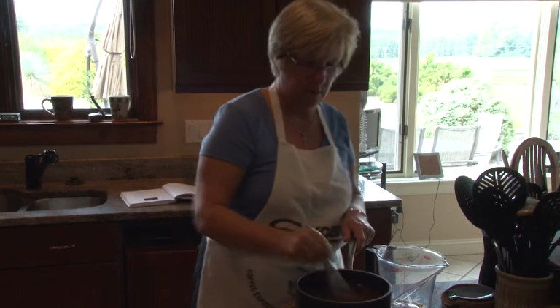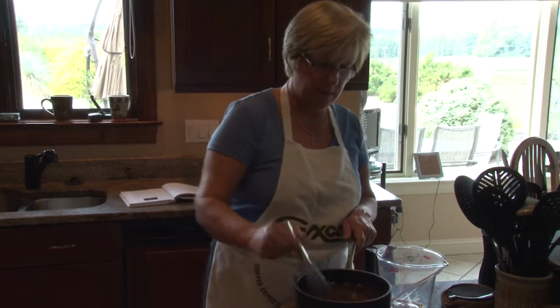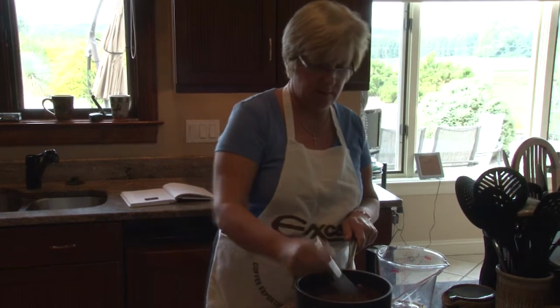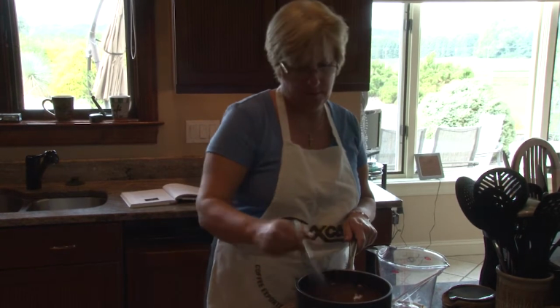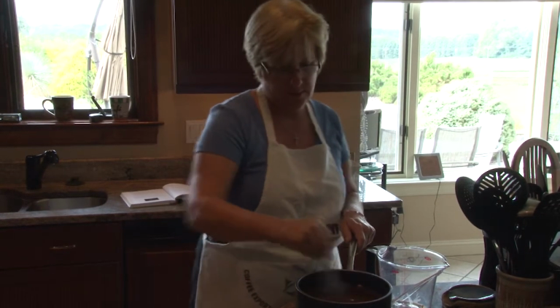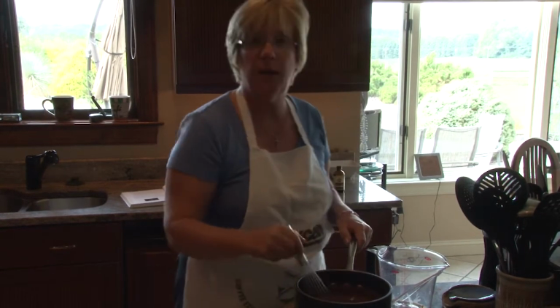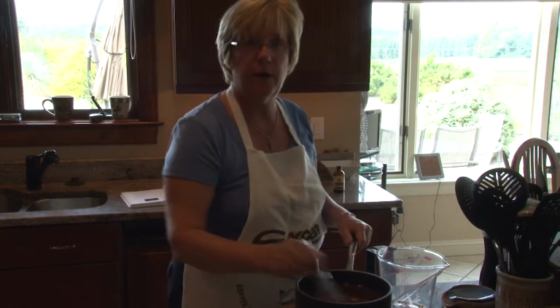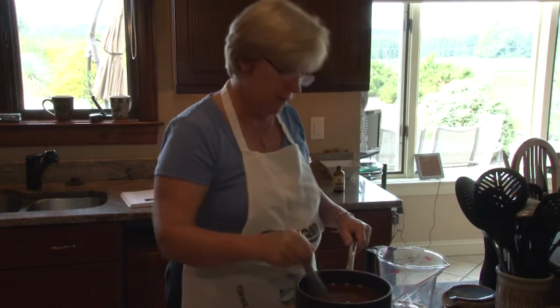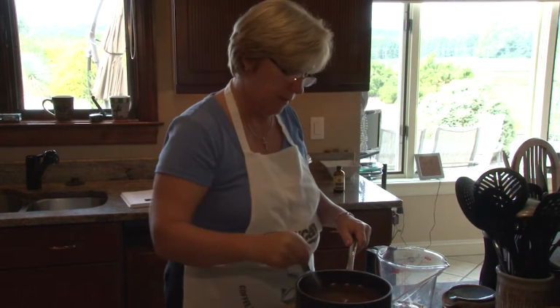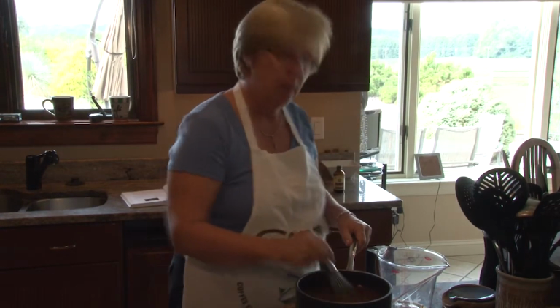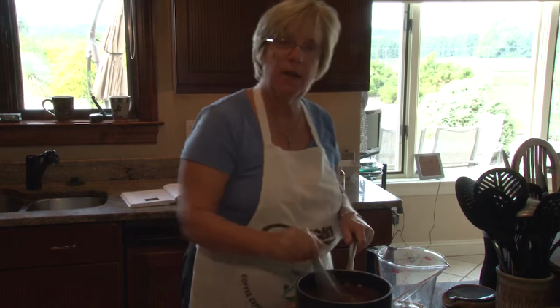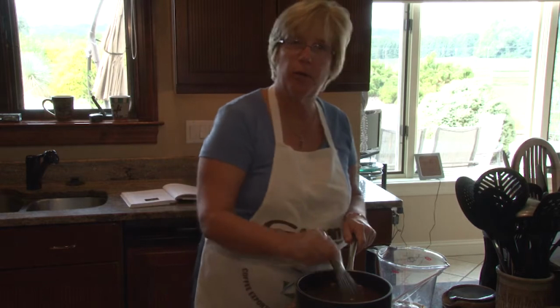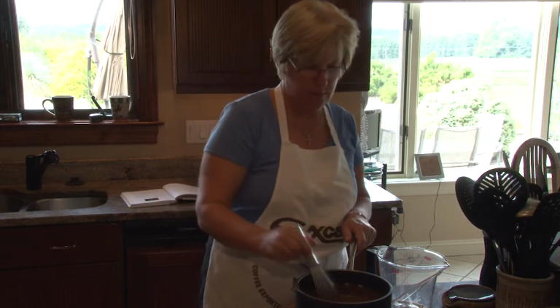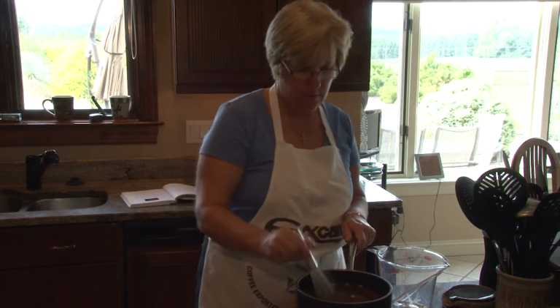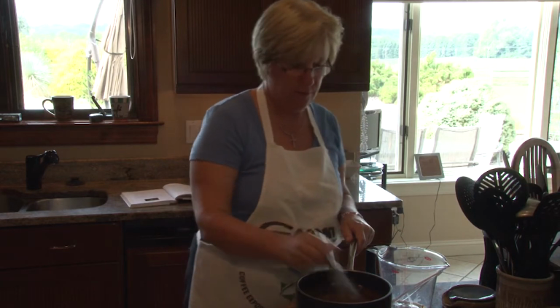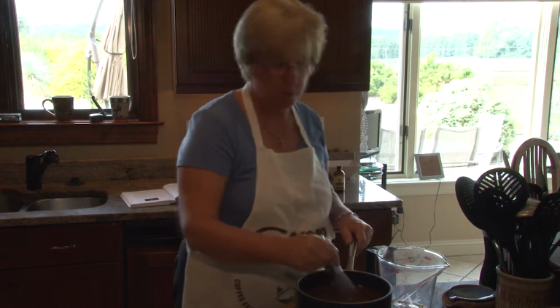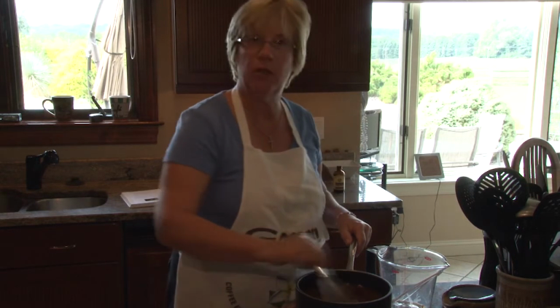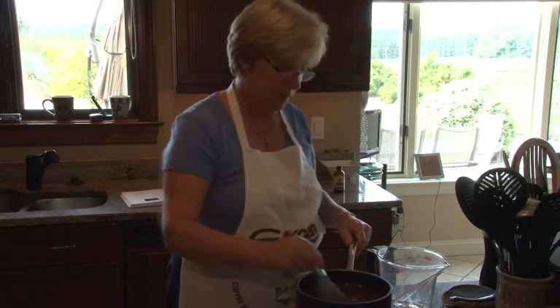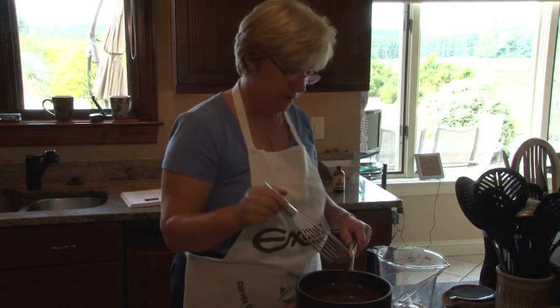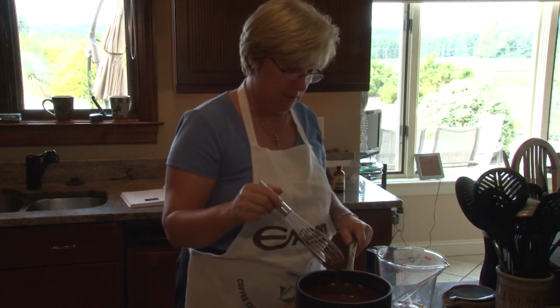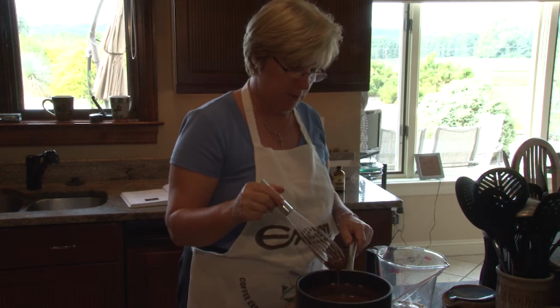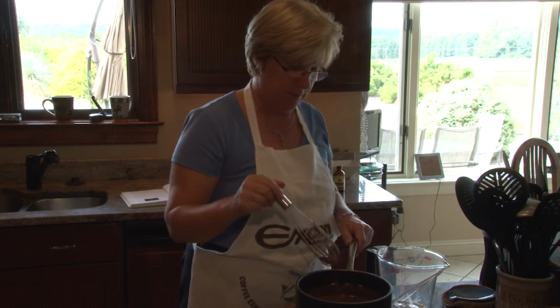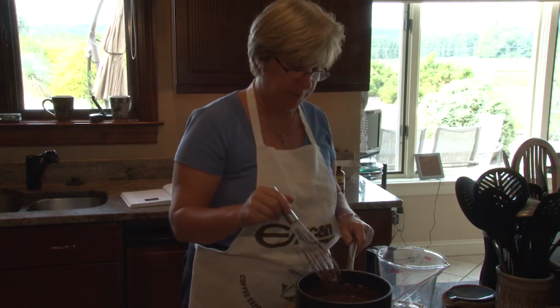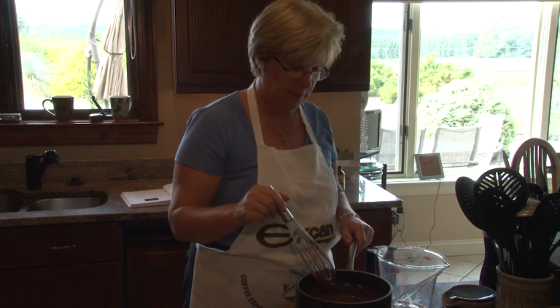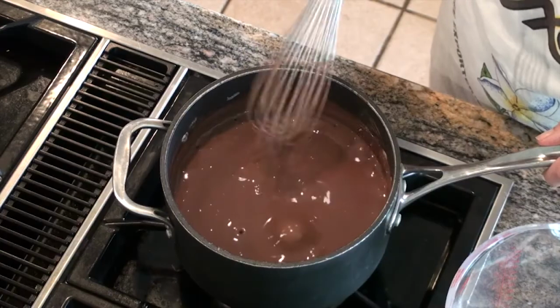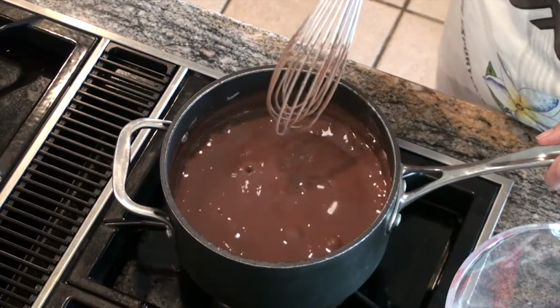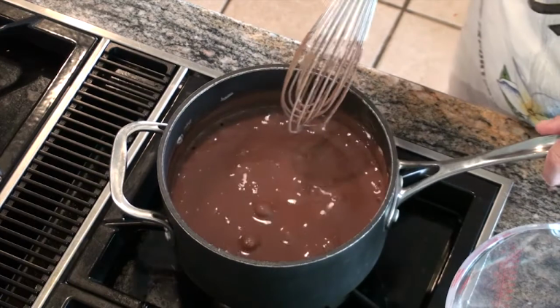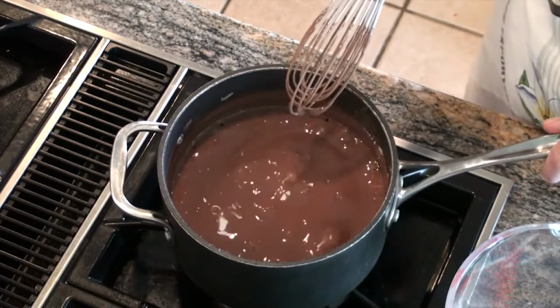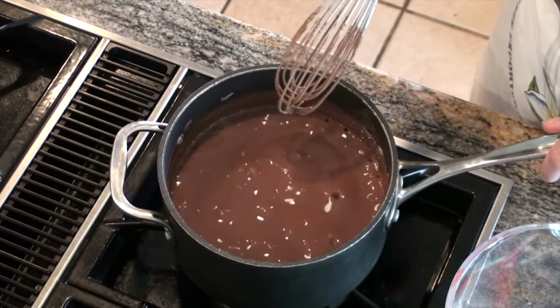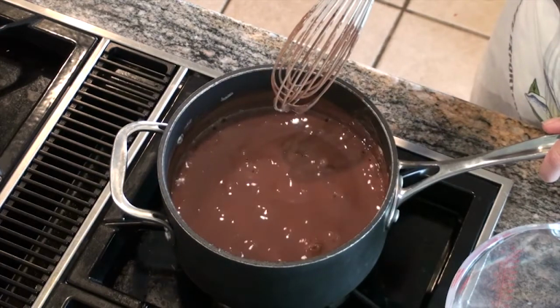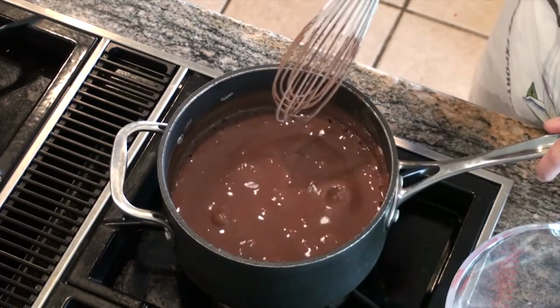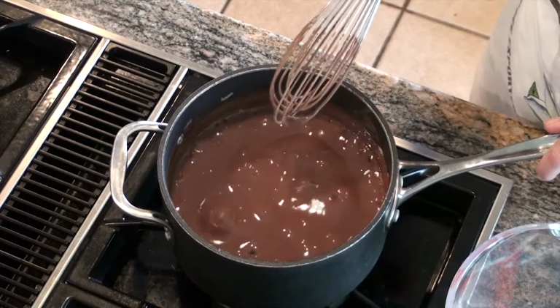Another 30 seconds and we'll be adding the final ingredients, then having our pudding sit for a while so that we can enjoy it after our dinner this evening. Again you can see these bubbles — it's definitely a nice and thick, rich cream.